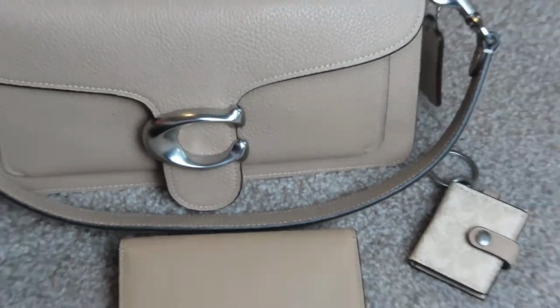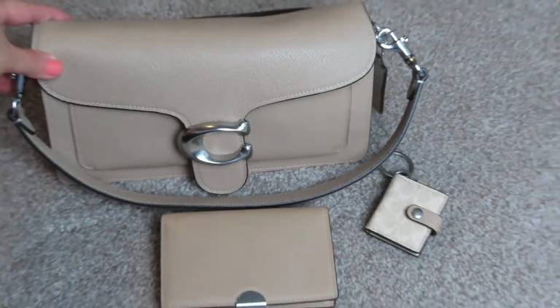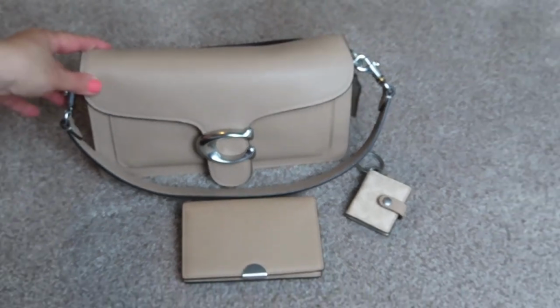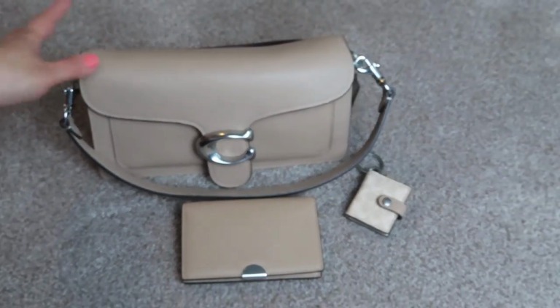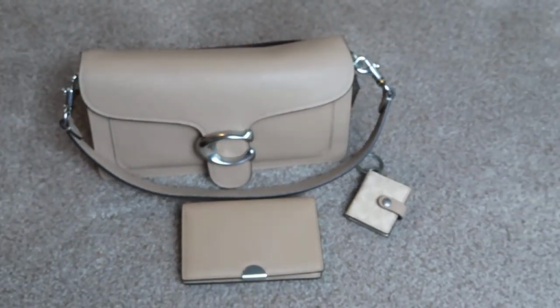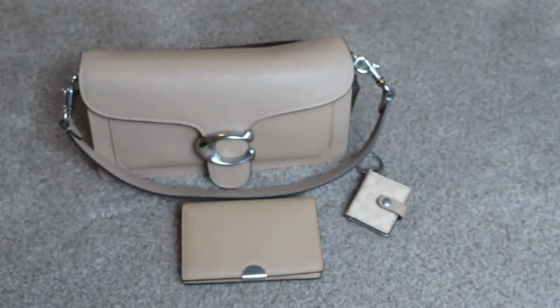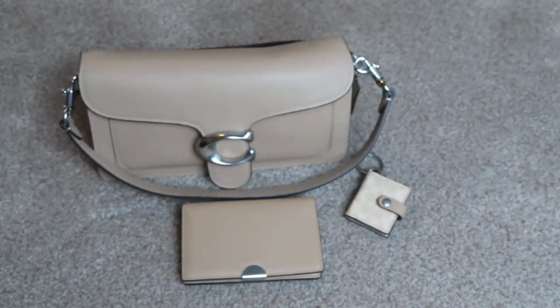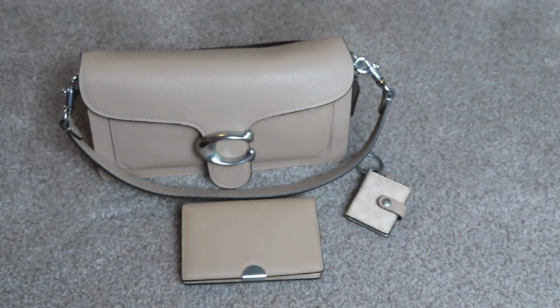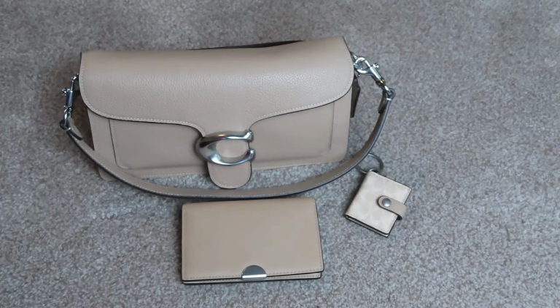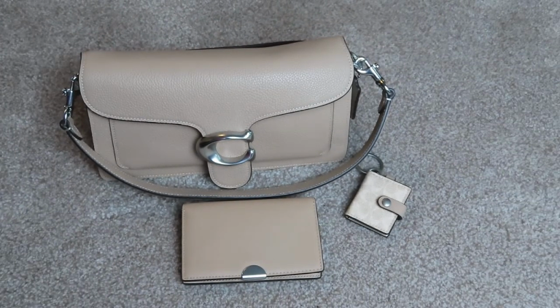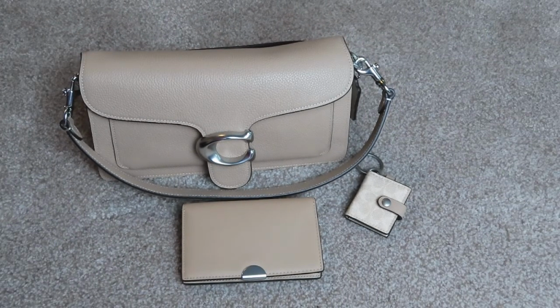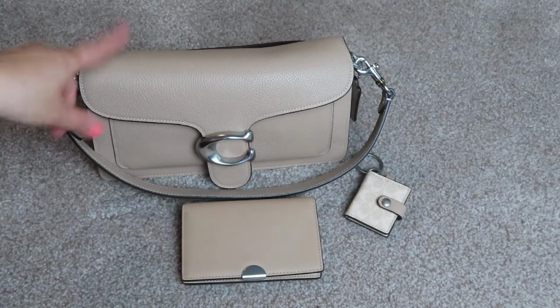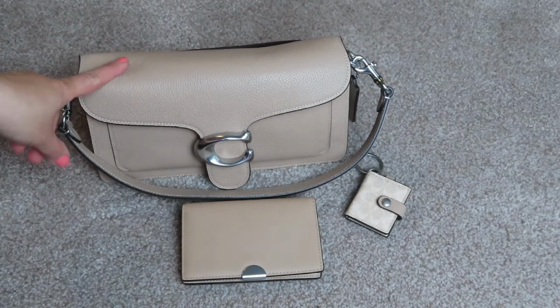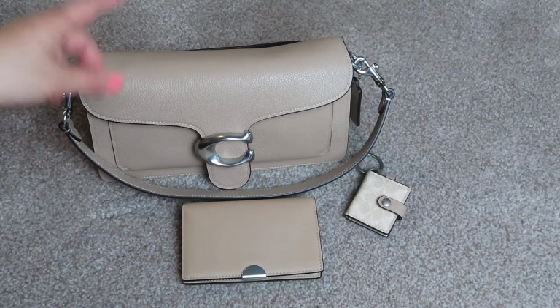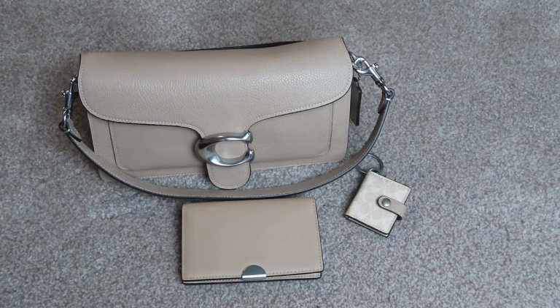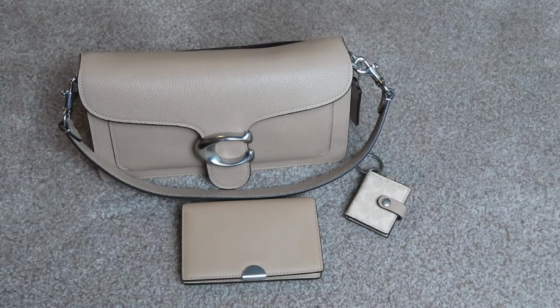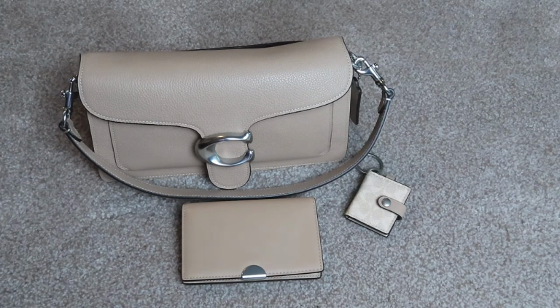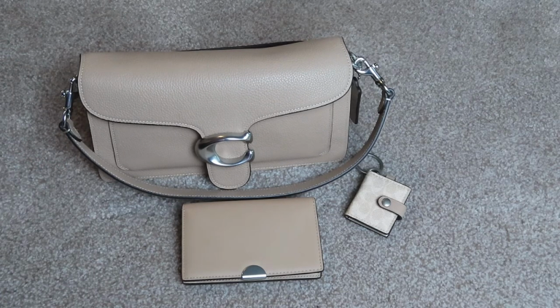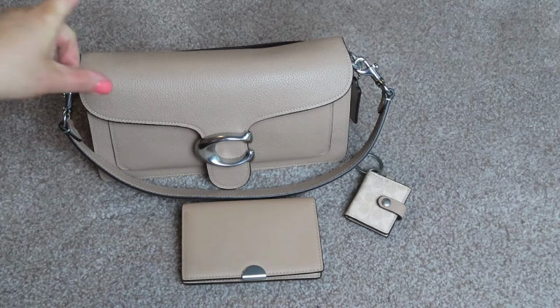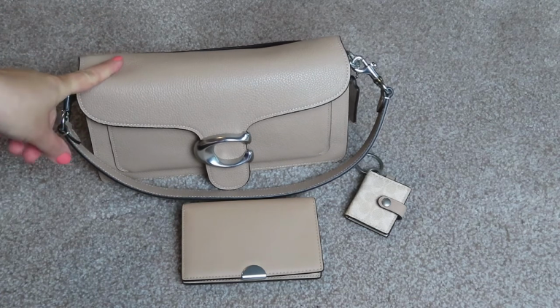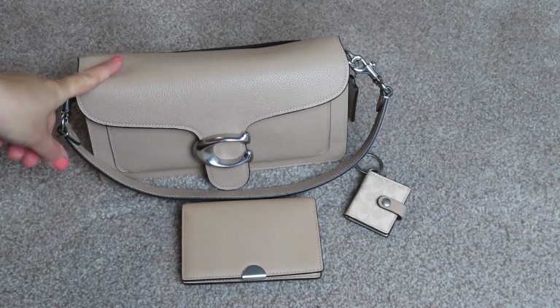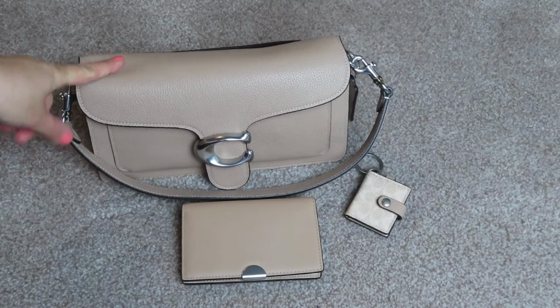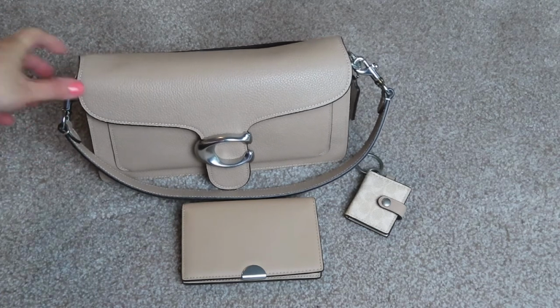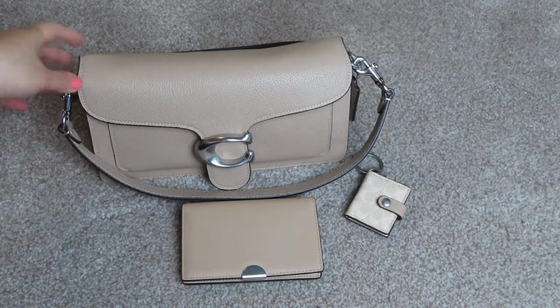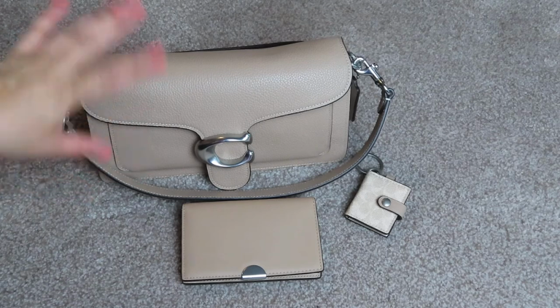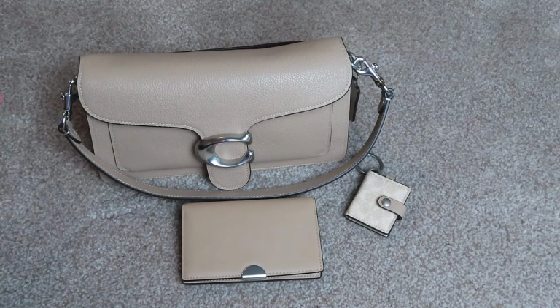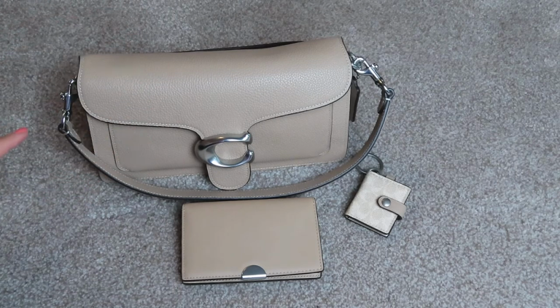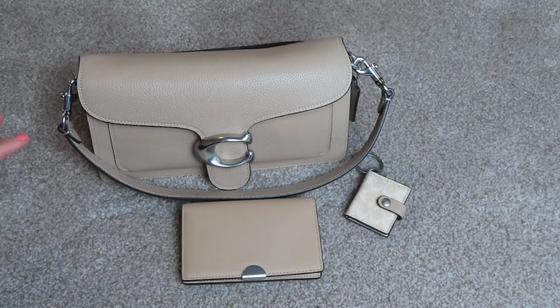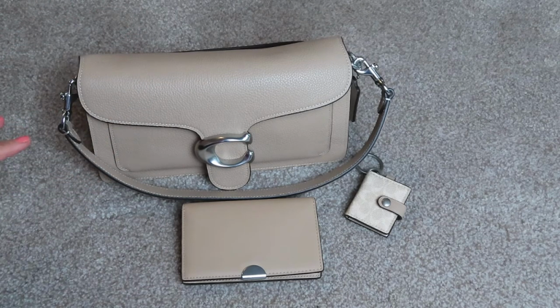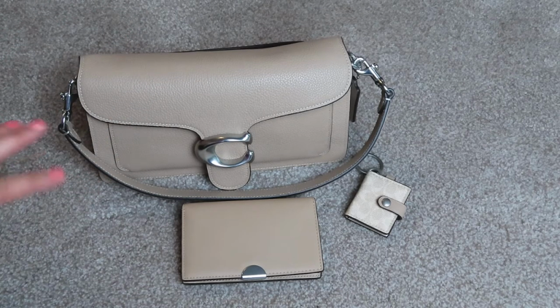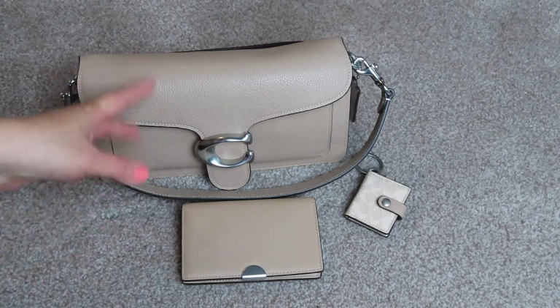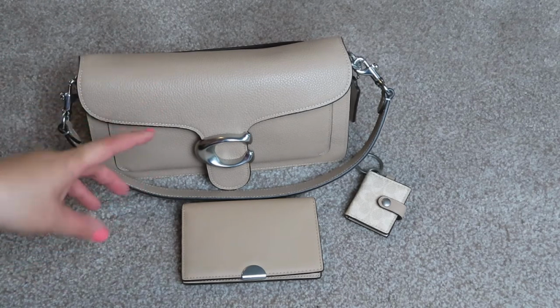Let me zoom out real quick for you. I will be back again when I receive the silver chain — the dinky chain. I think that might be coming tomorrow. And that's it for my summer Tabby.